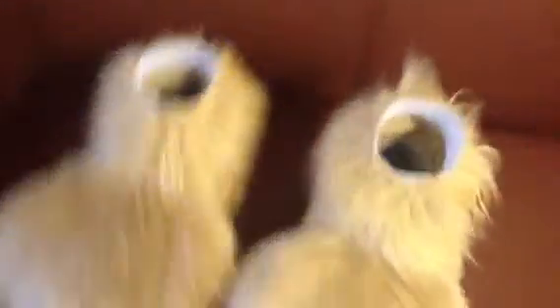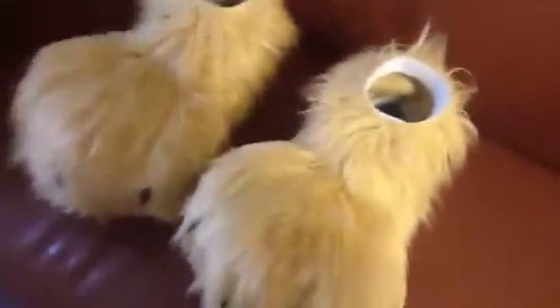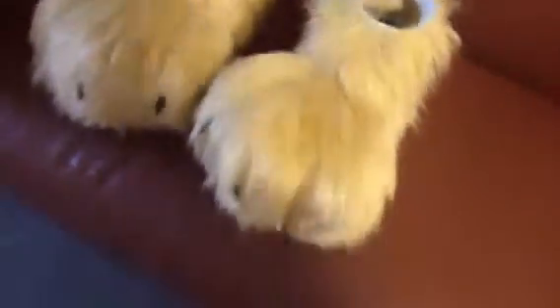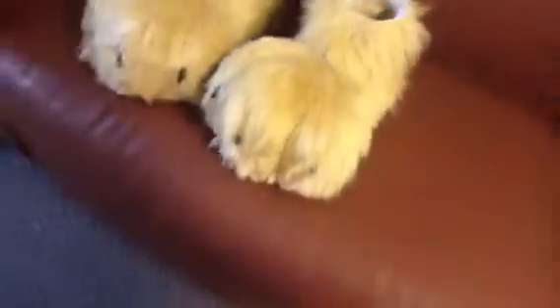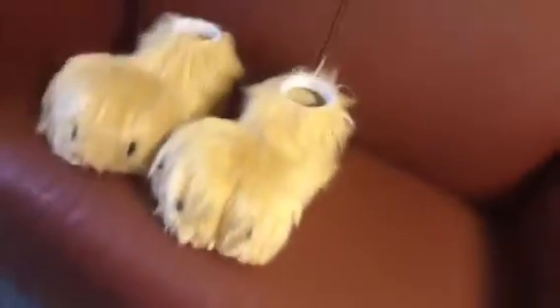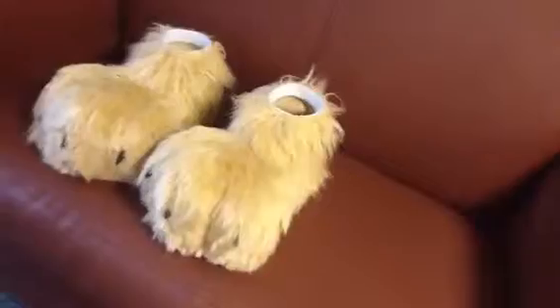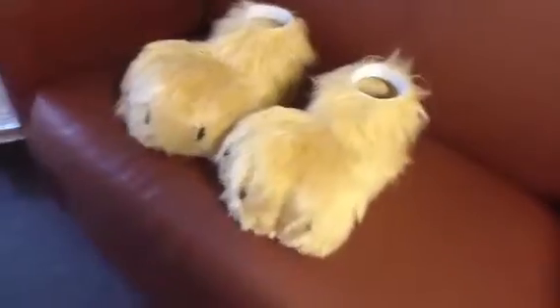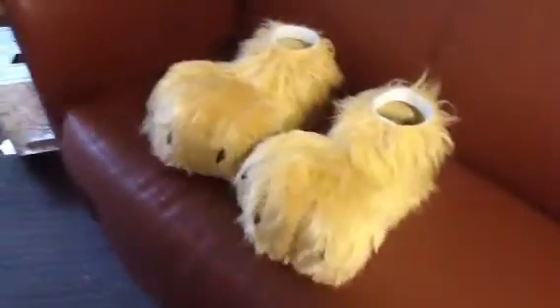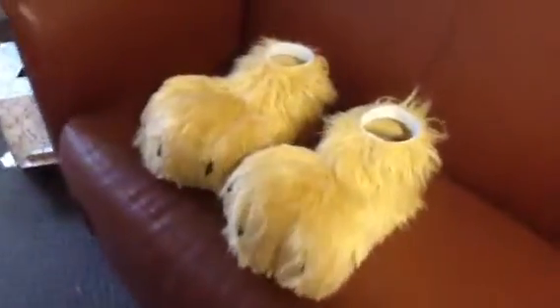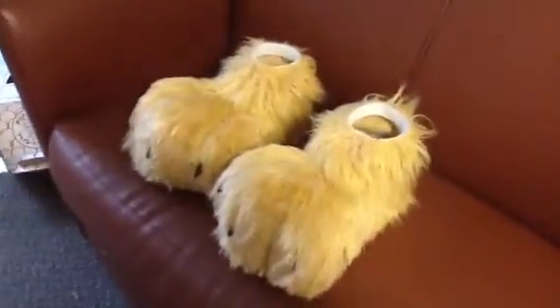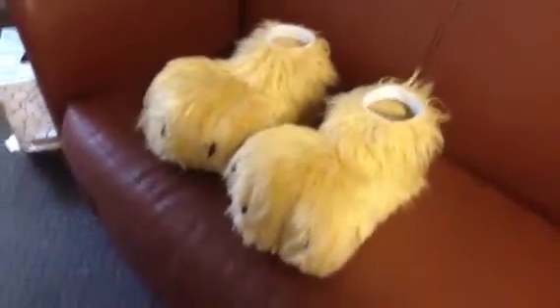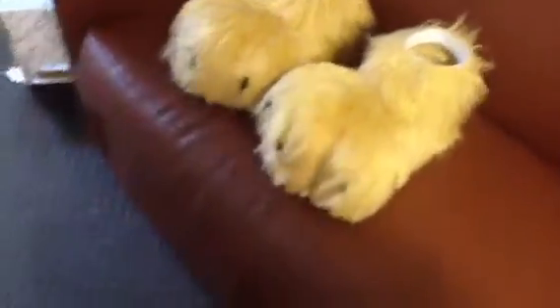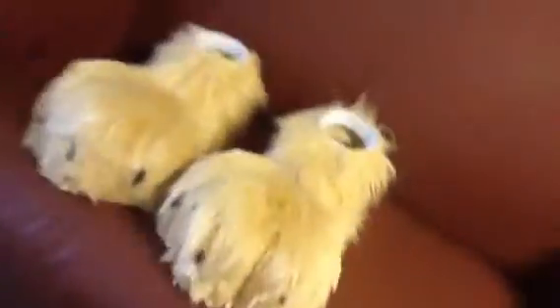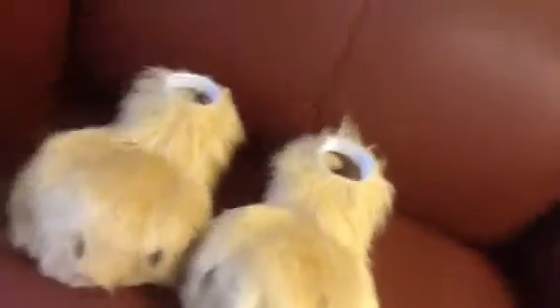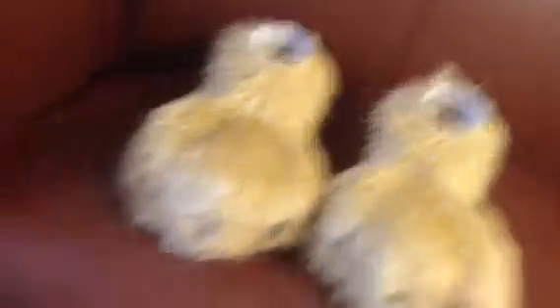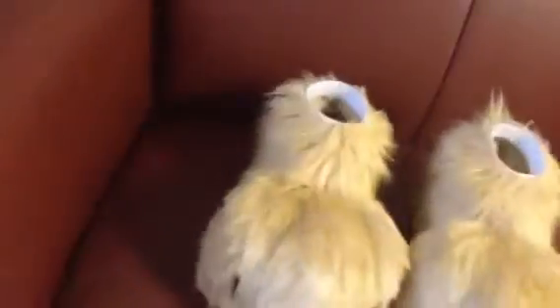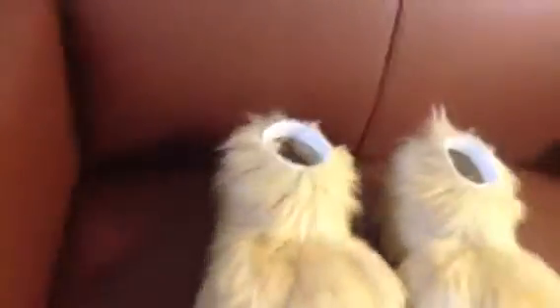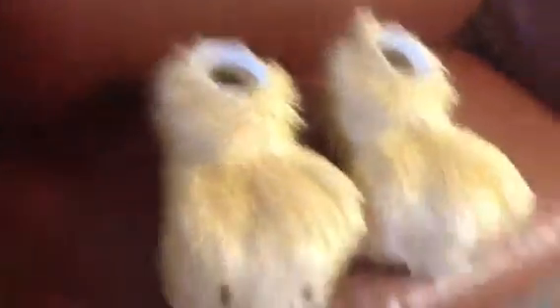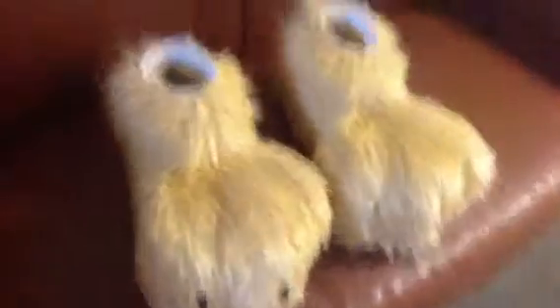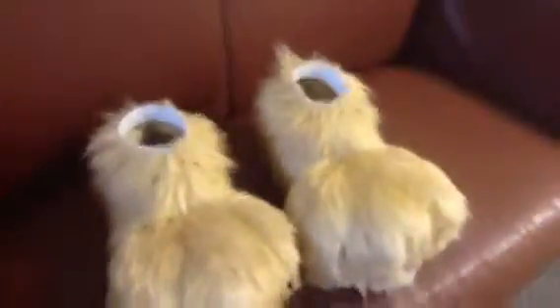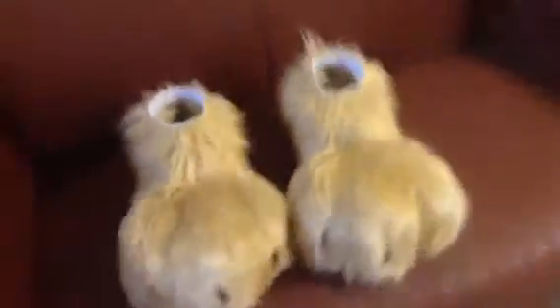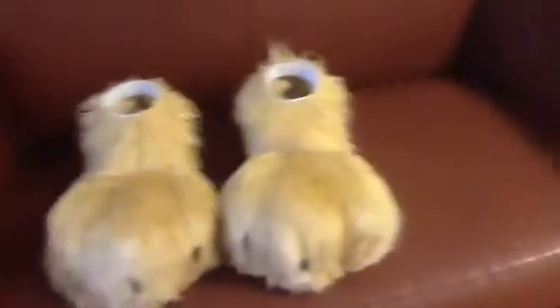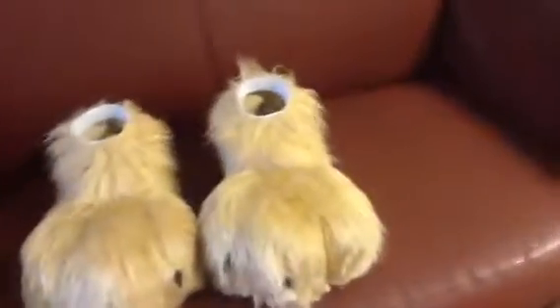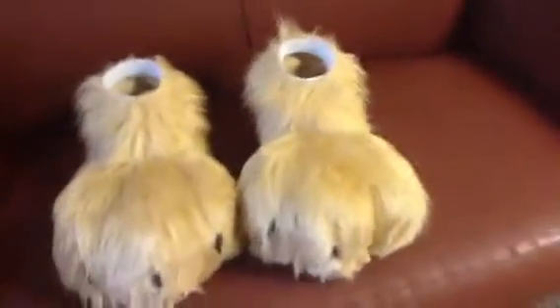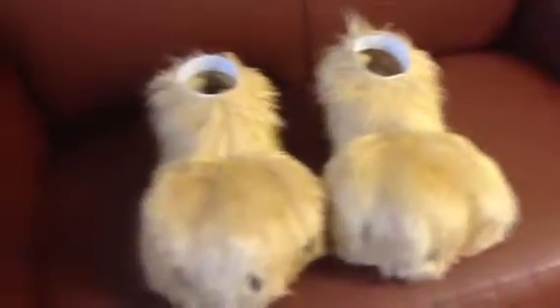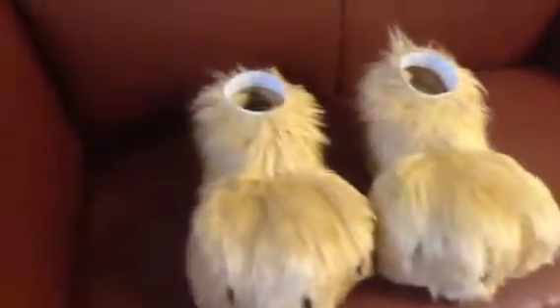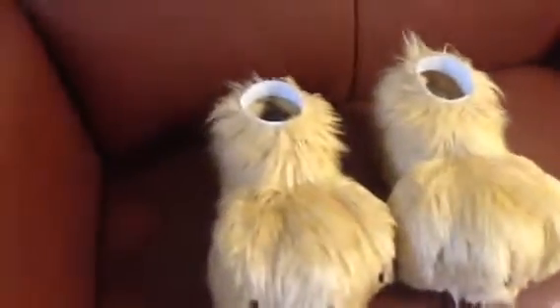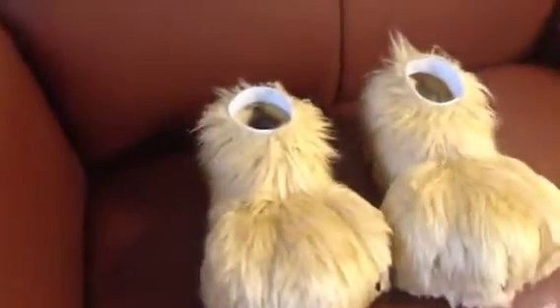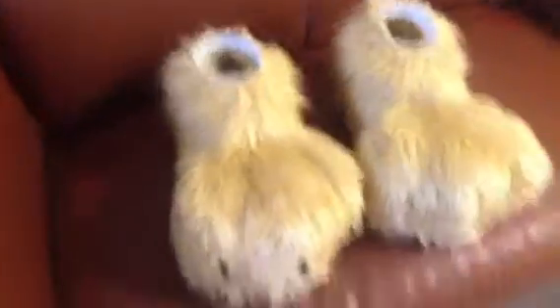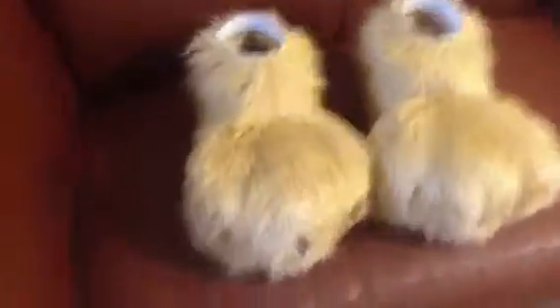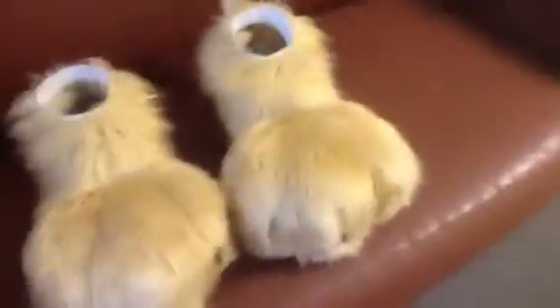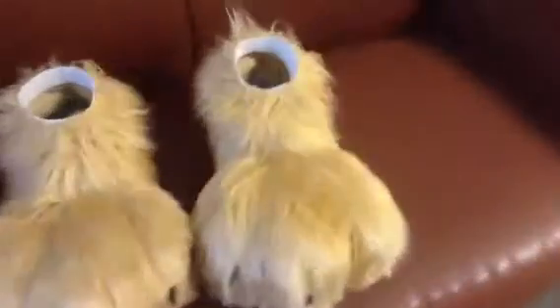These feet are to replace her old sockpaws, which, to be completely honest, are falling apart. And also, they look better with the size of the DigiGrade legs — these just look more proportional.